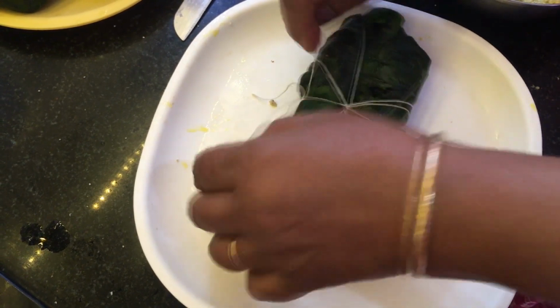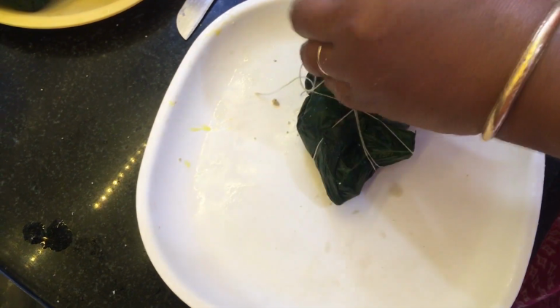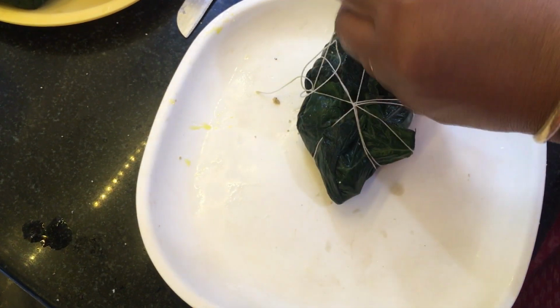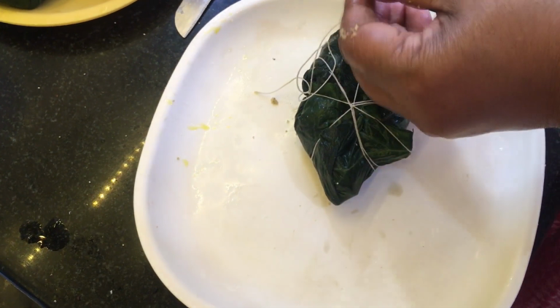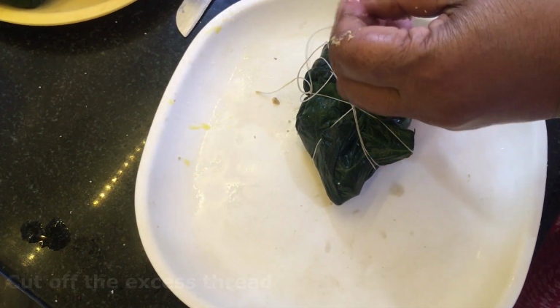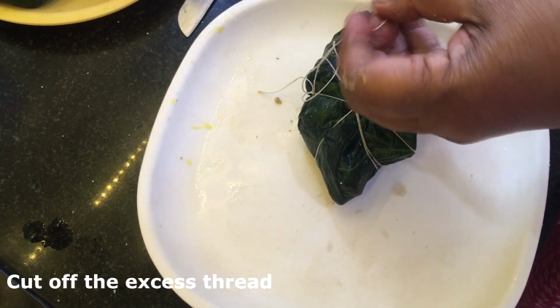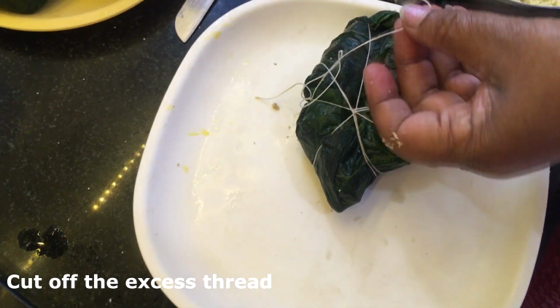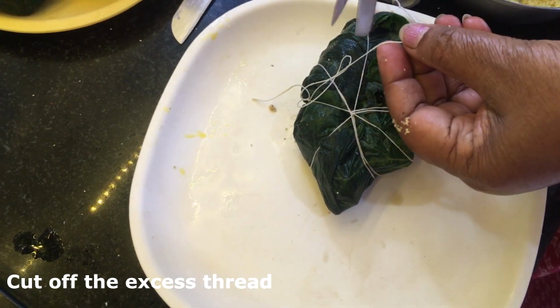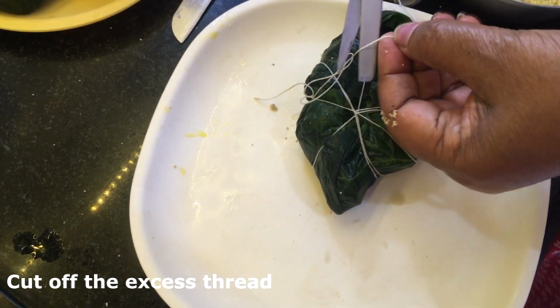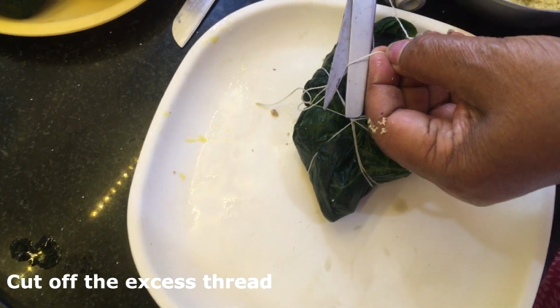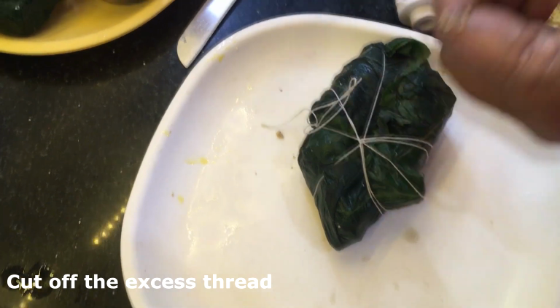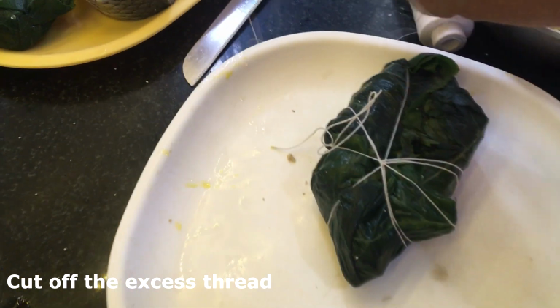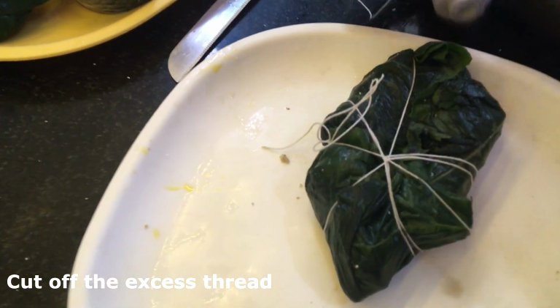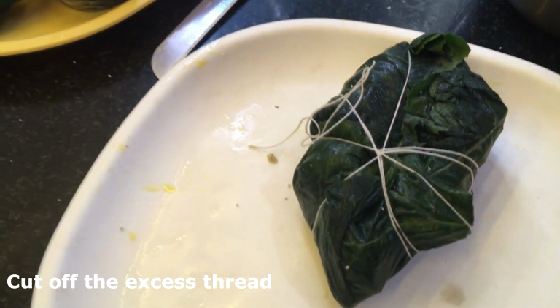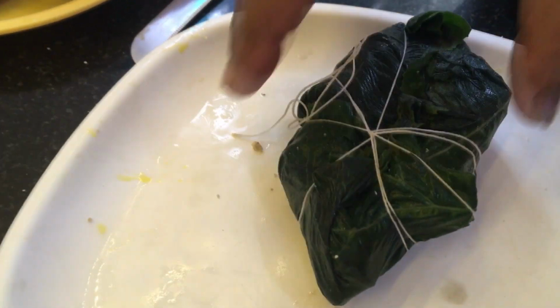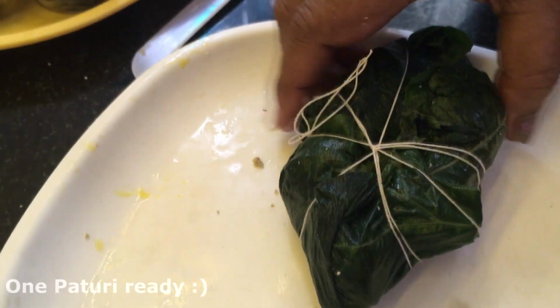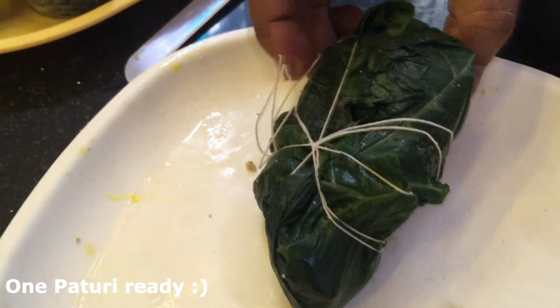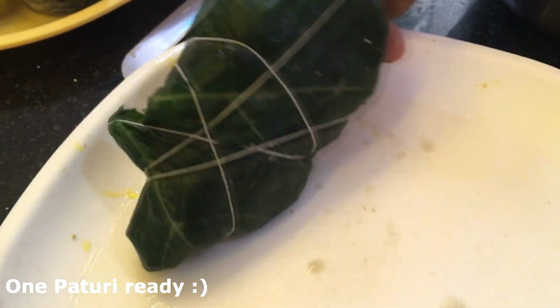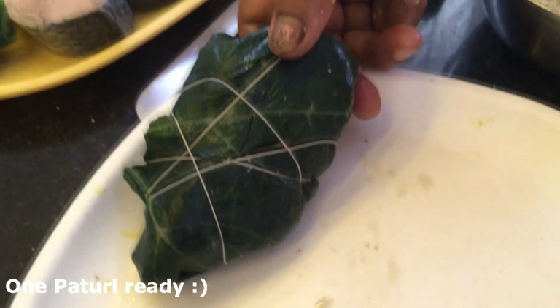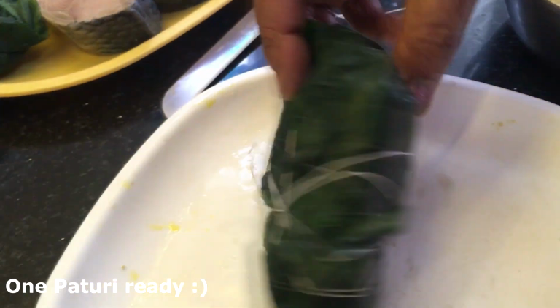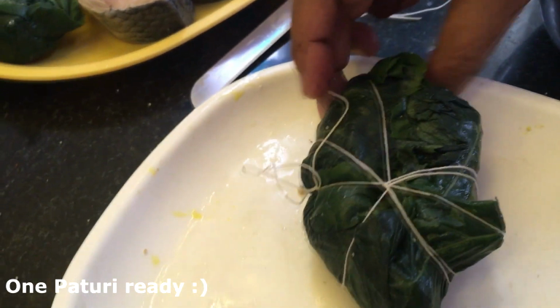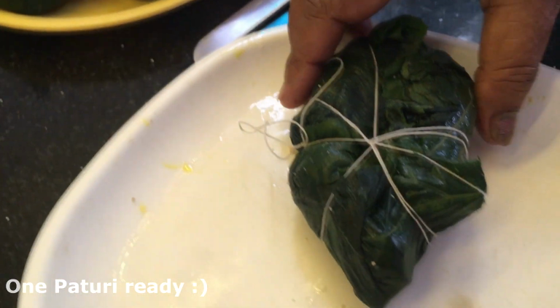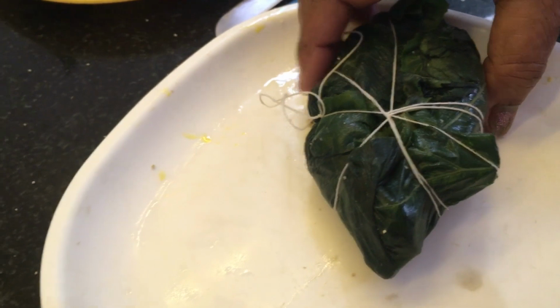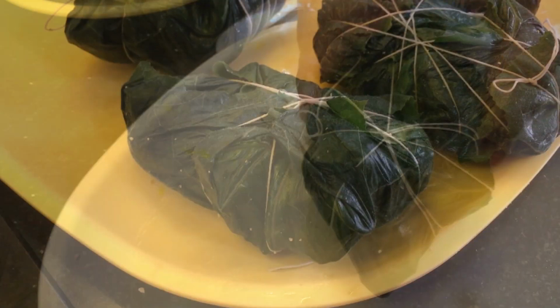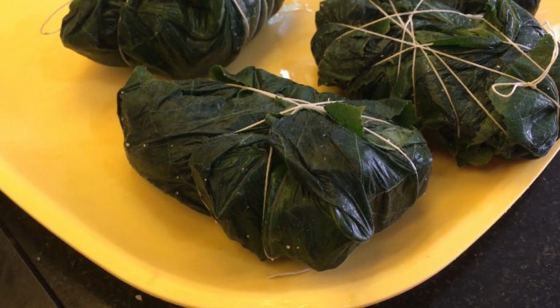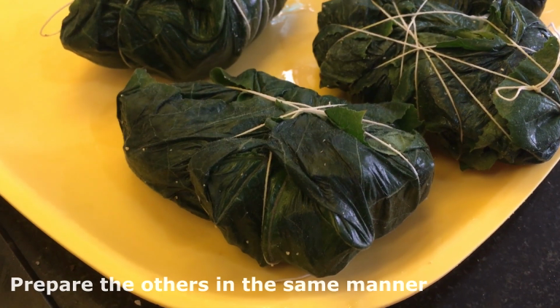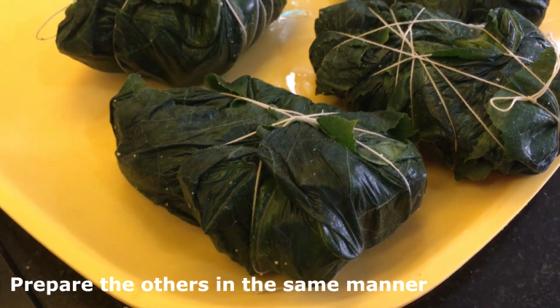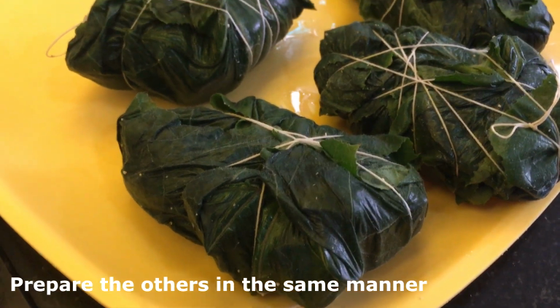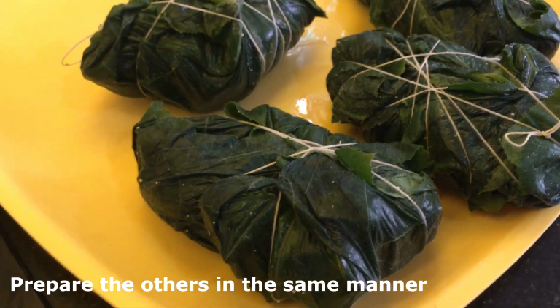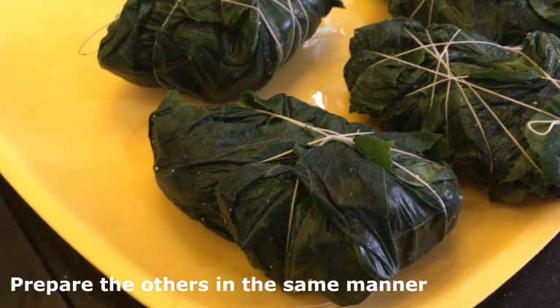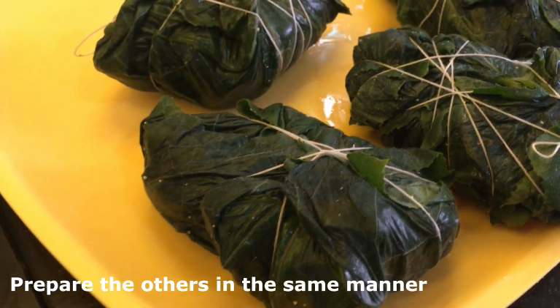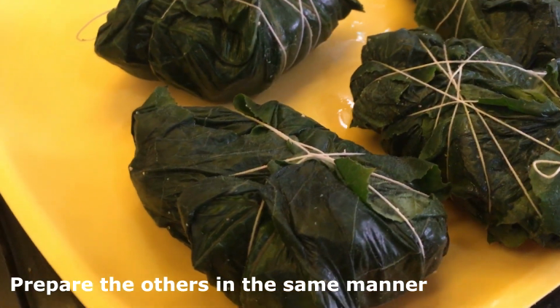The excess thread is being cut off. We are showing just one of the wraps being made - the remaining can be done in the similar manner. The other fish pieces have also been wrapped as shown.